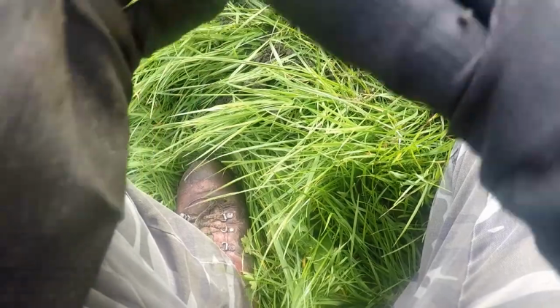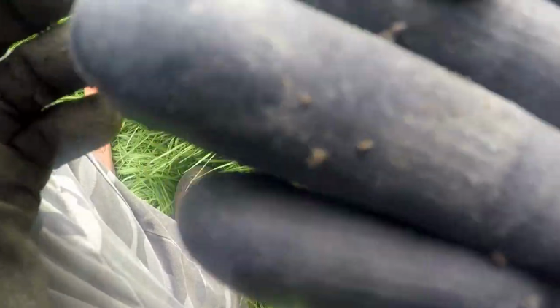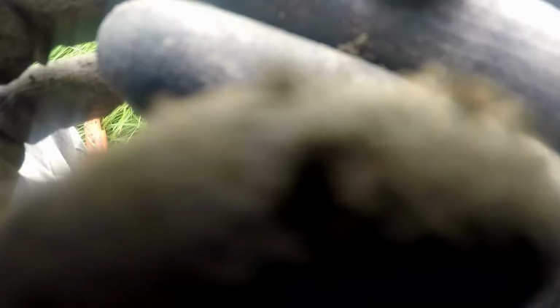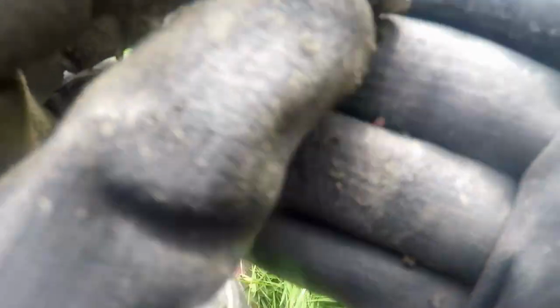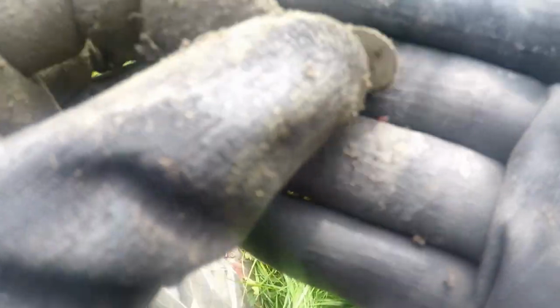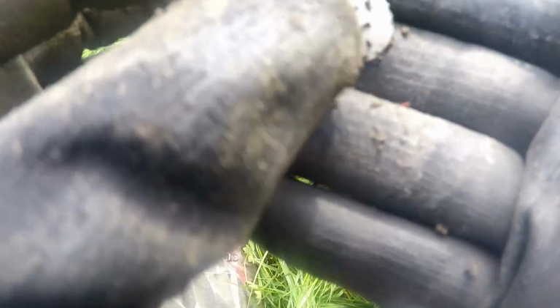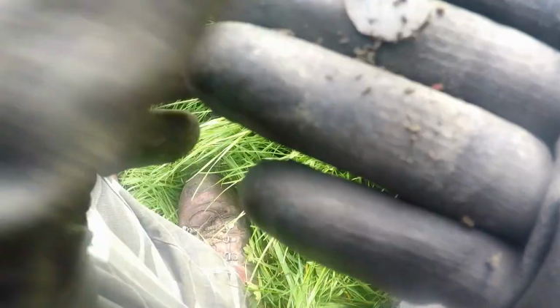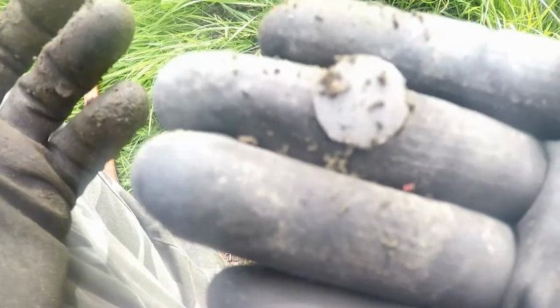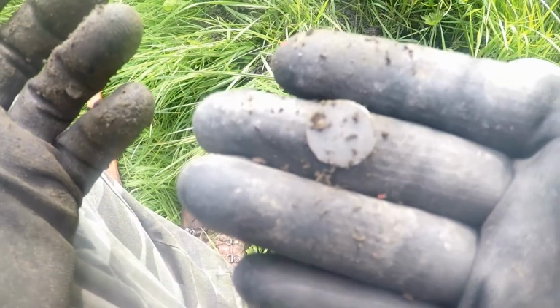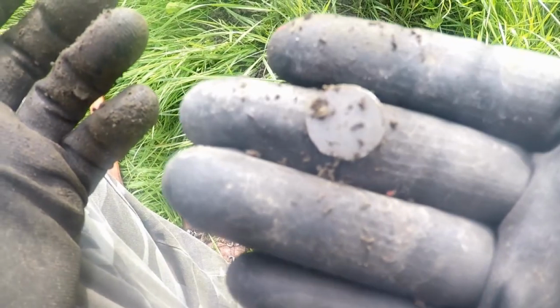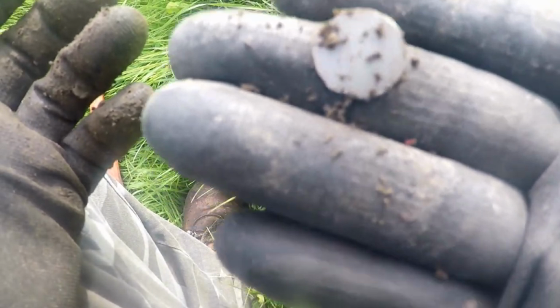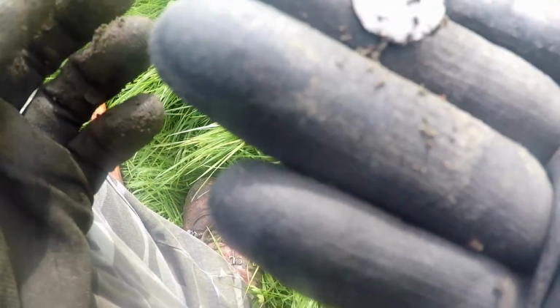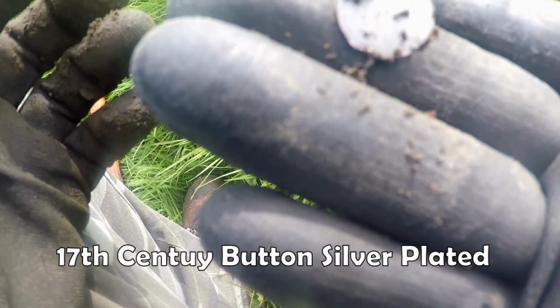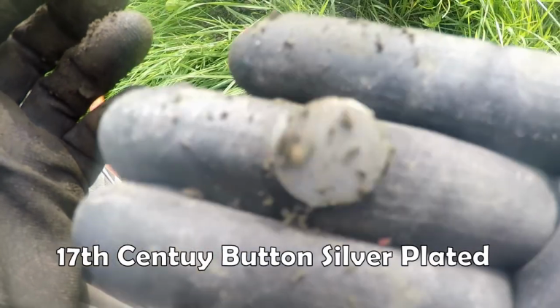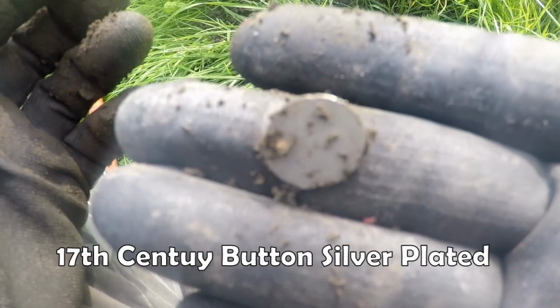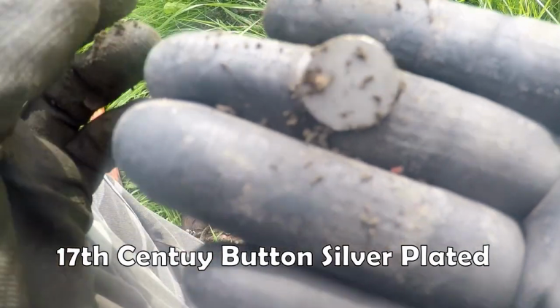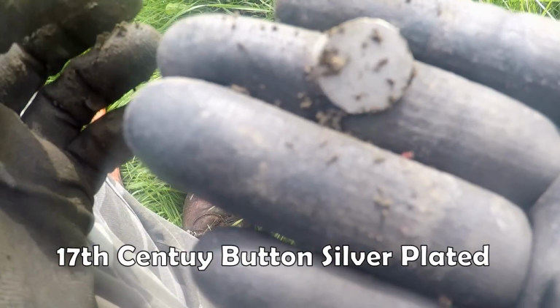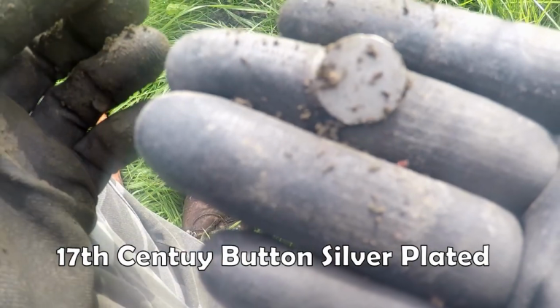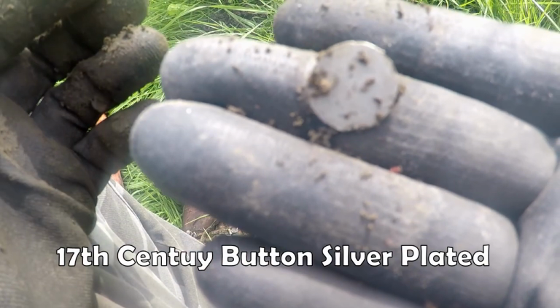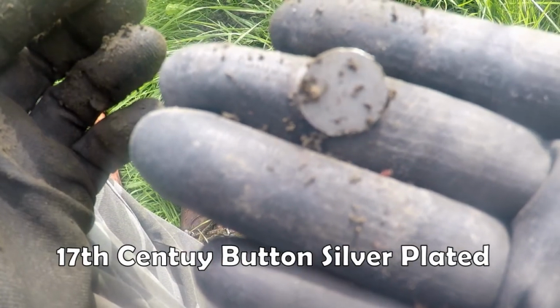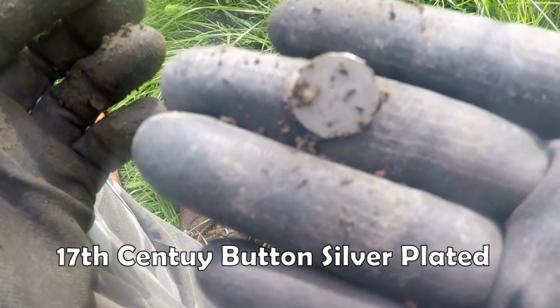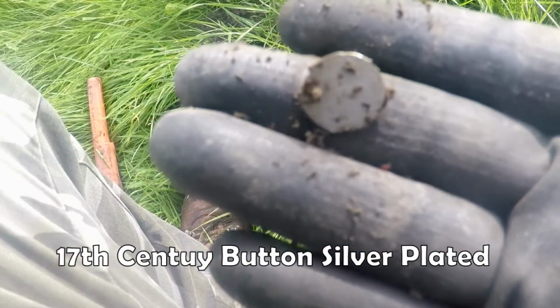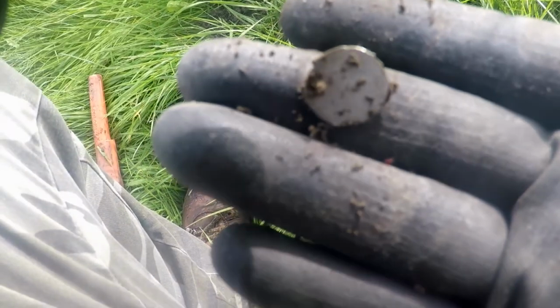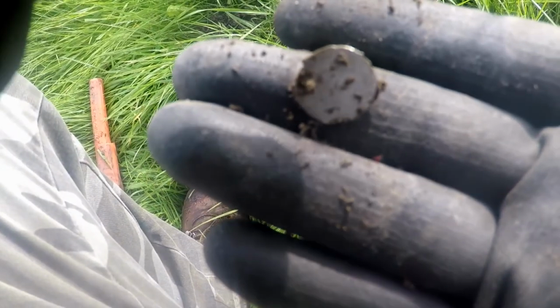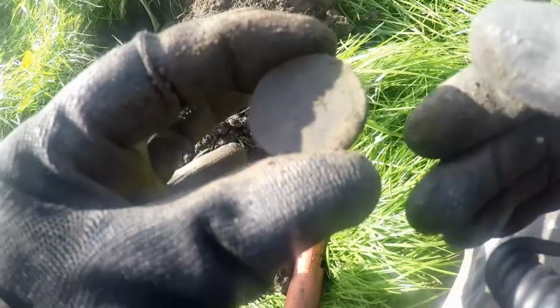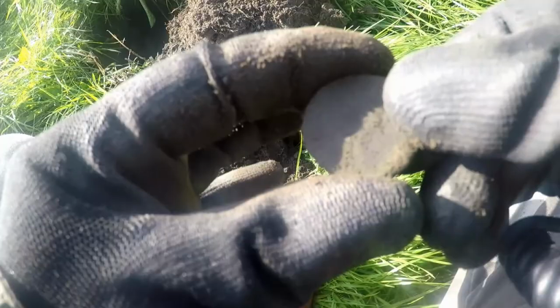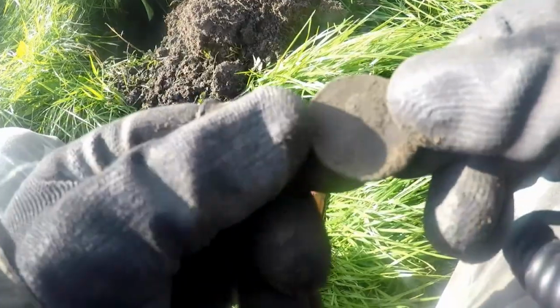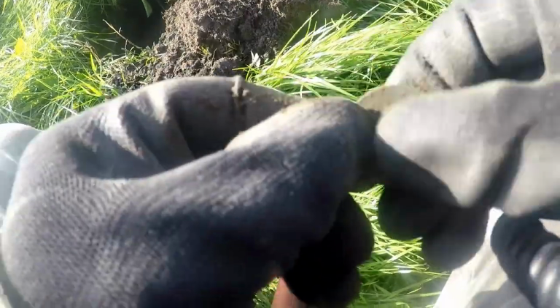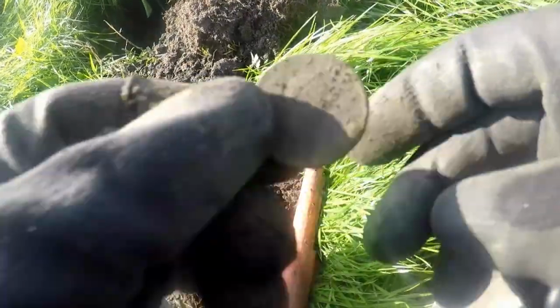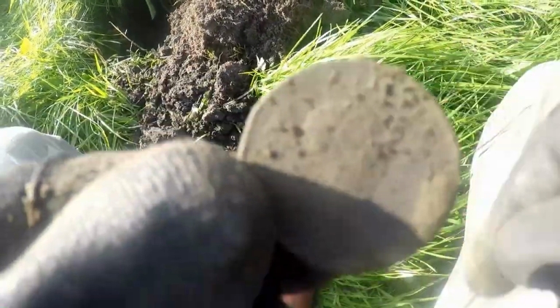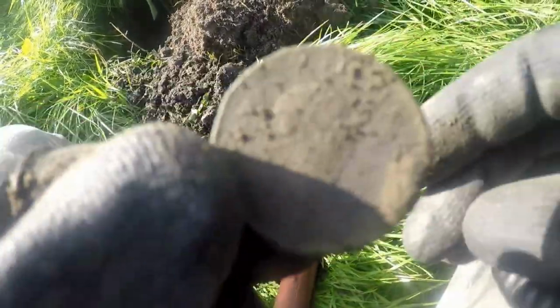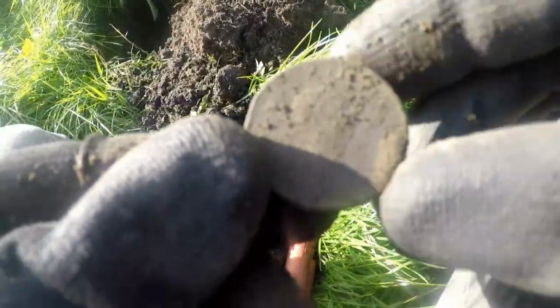It's a button. I don't see anything - it's a button. 17th century button, that. George III.